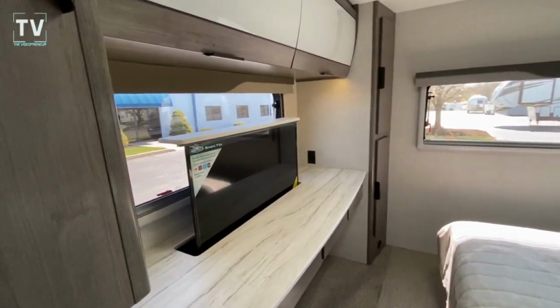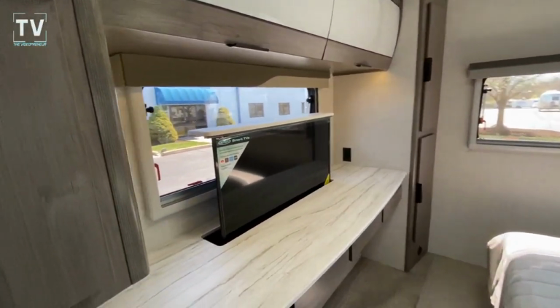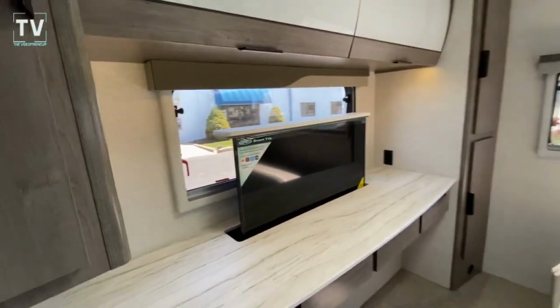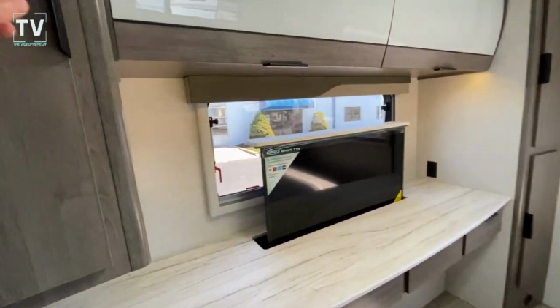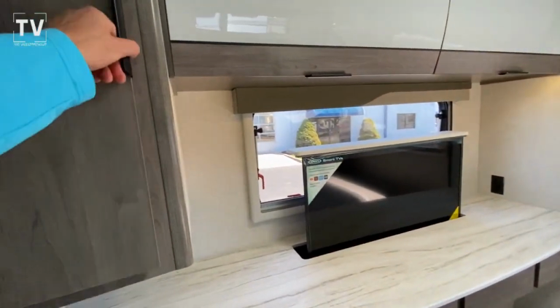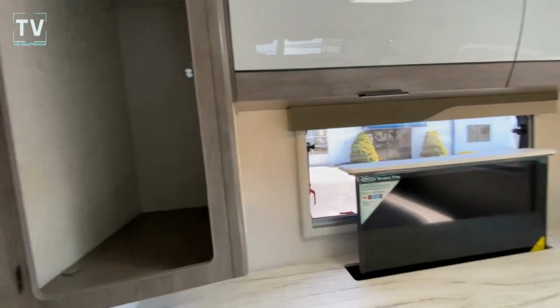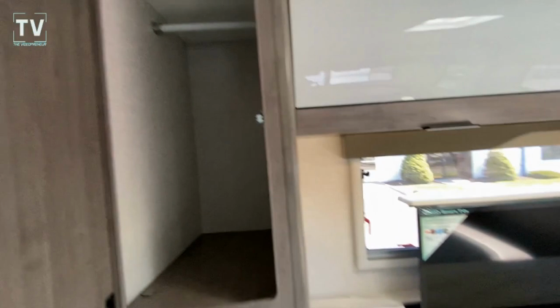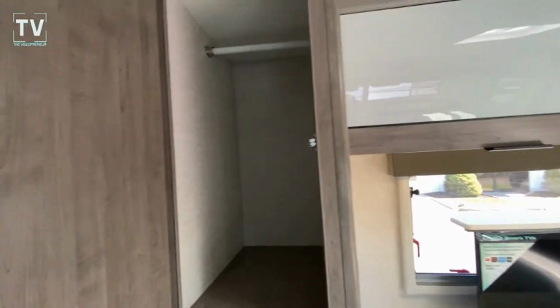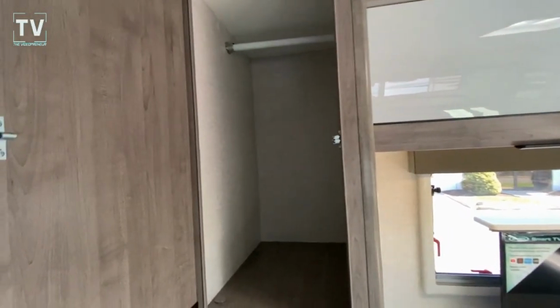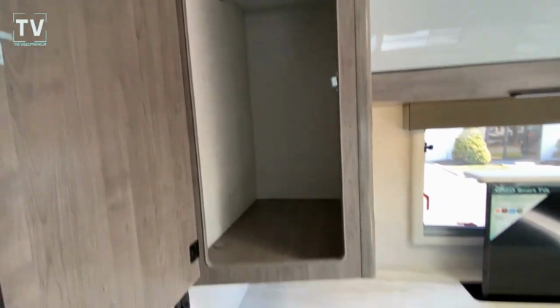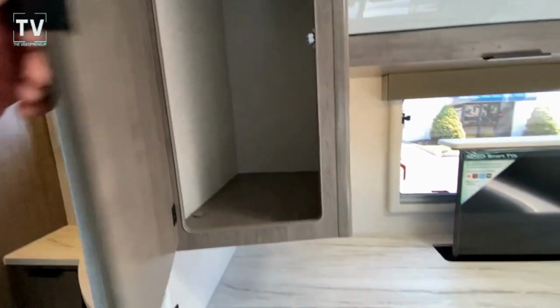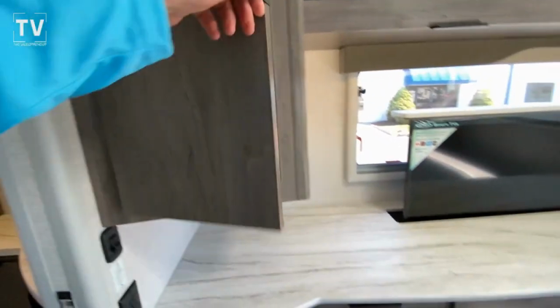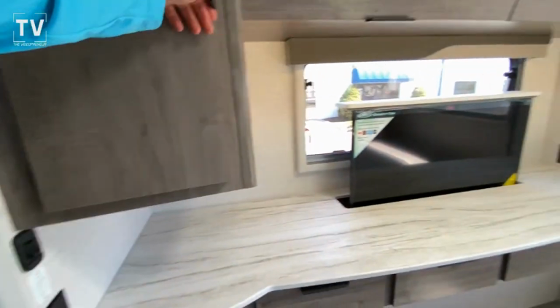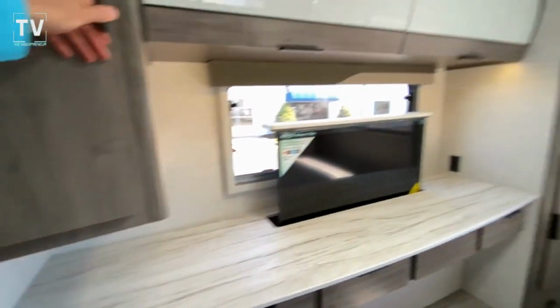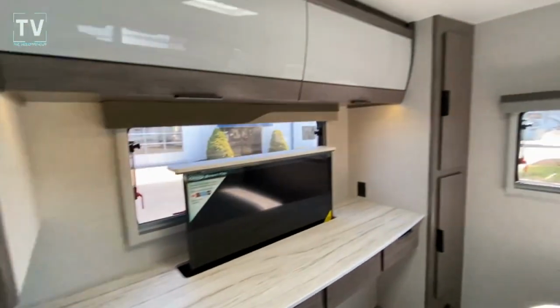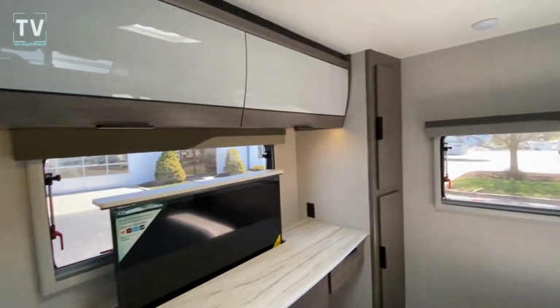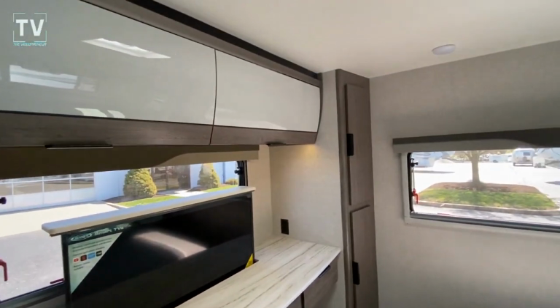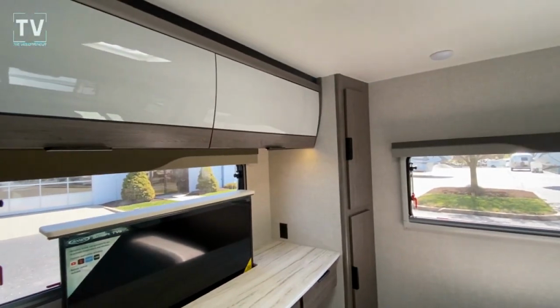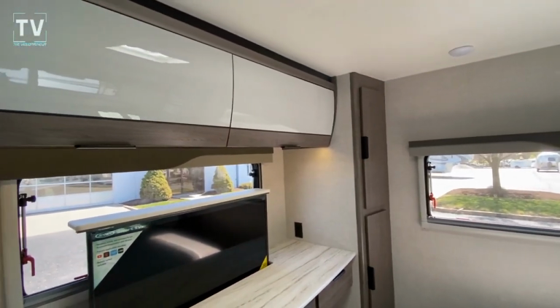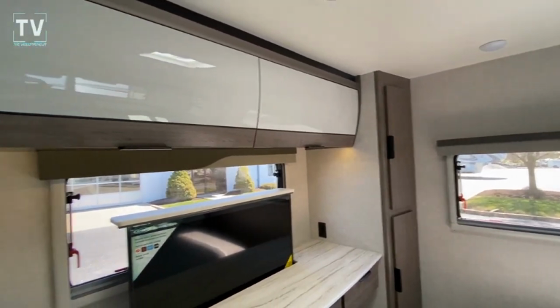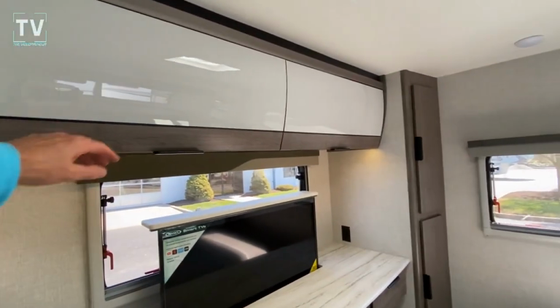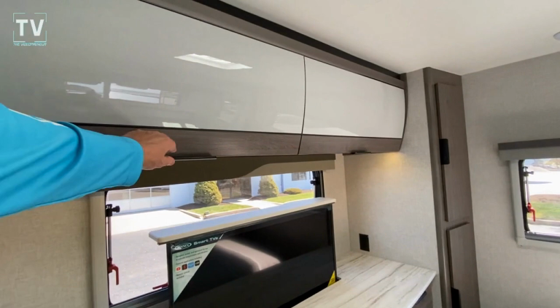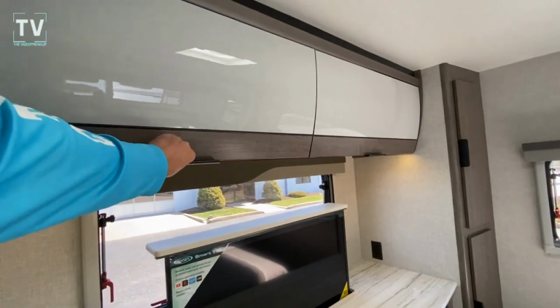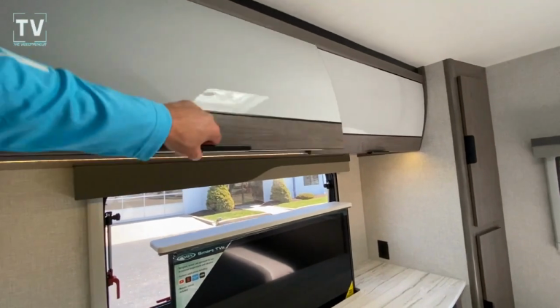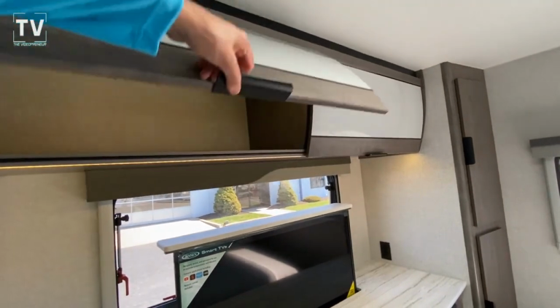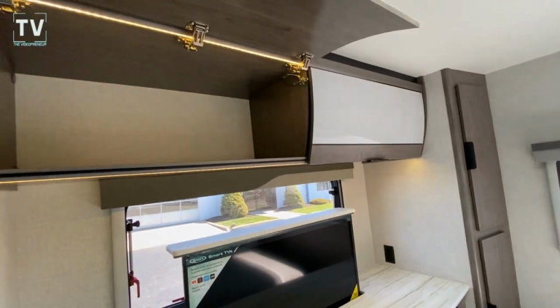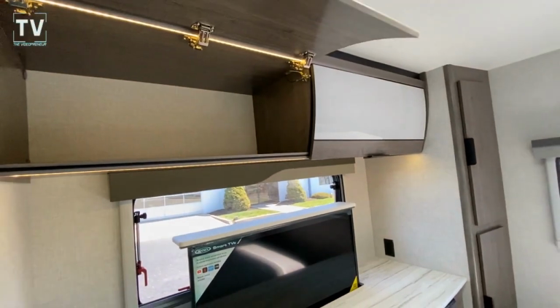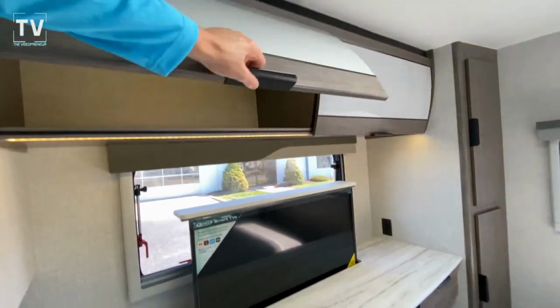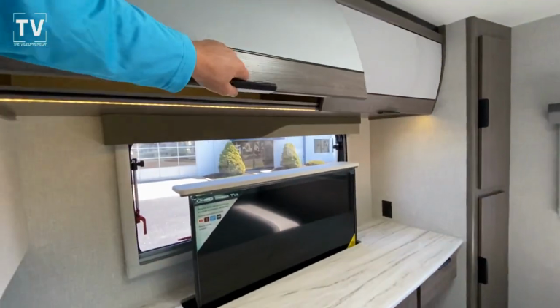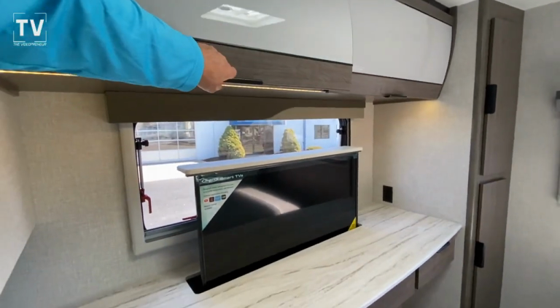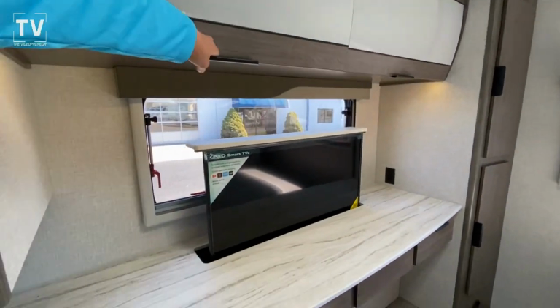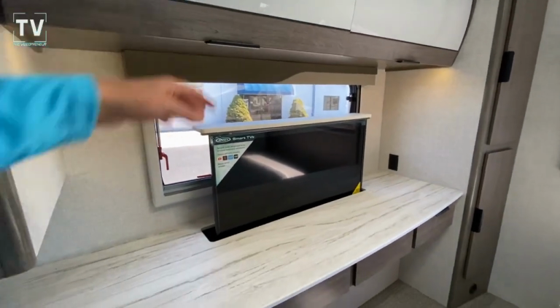Then we step into the bathroom and we have a walk-in shower, commode, medicine cabinet. Get ready for the goodness — check out this master bedroom. We have a nice deep cabinet on both sides, and we have these above cabinets.